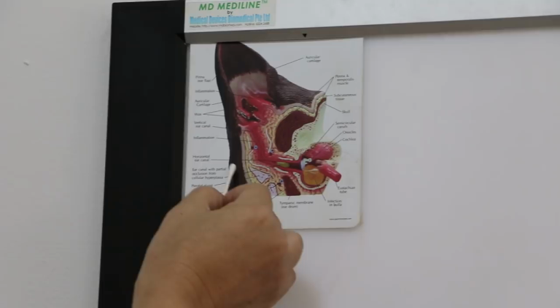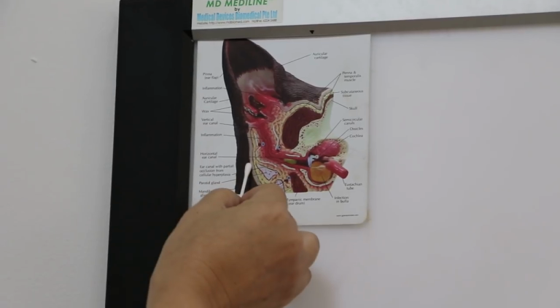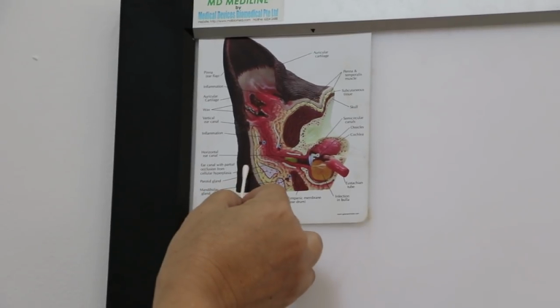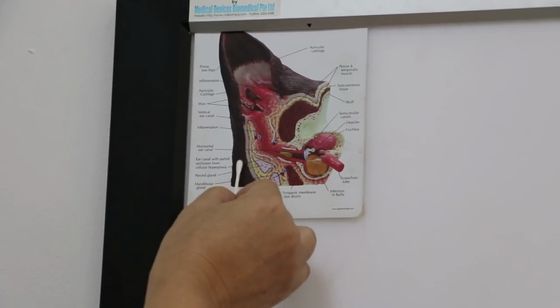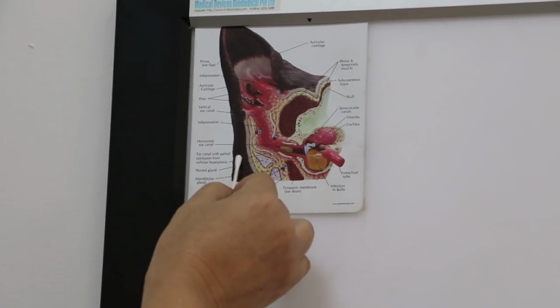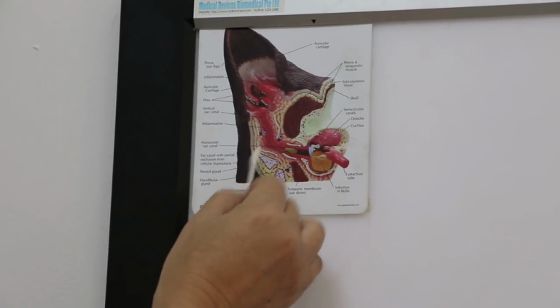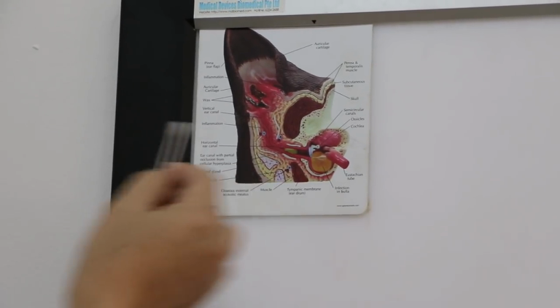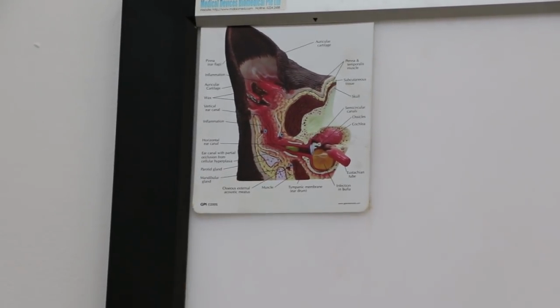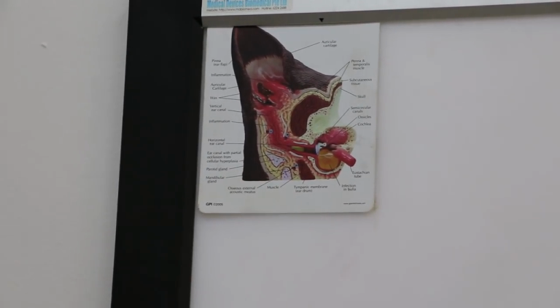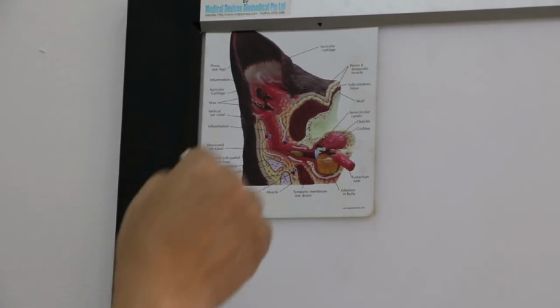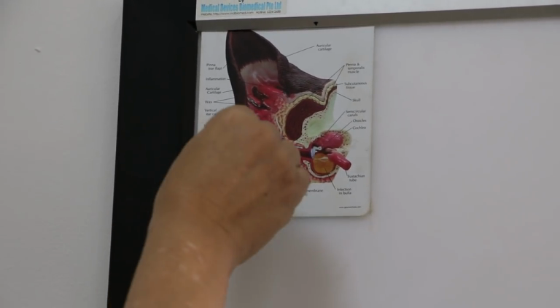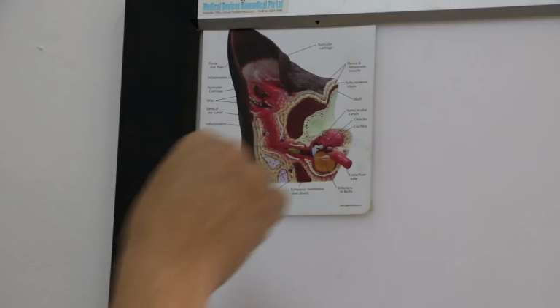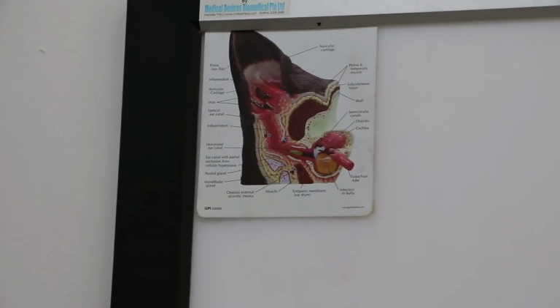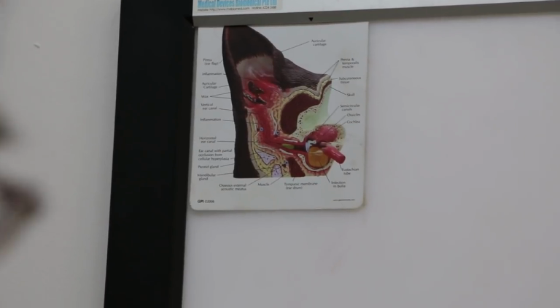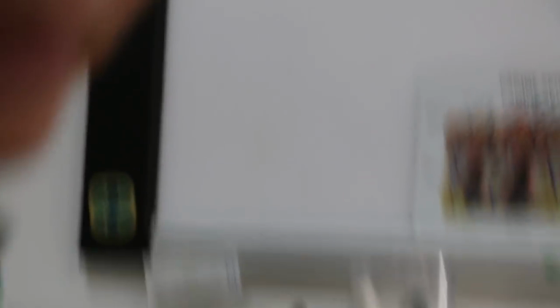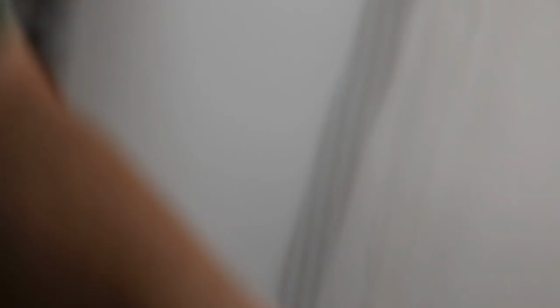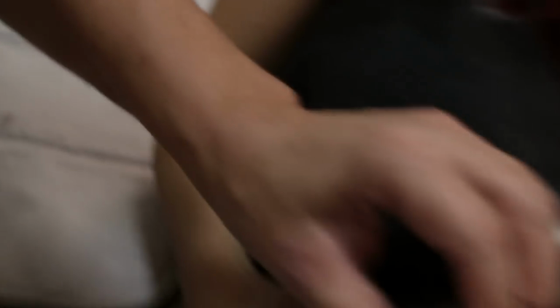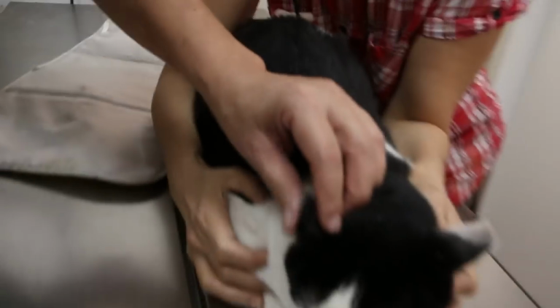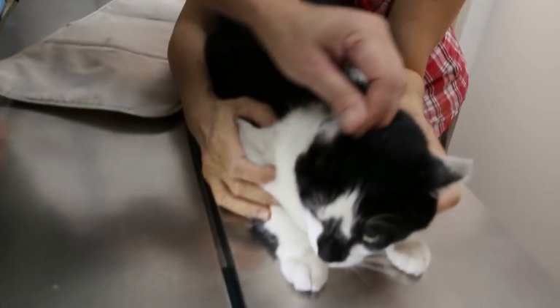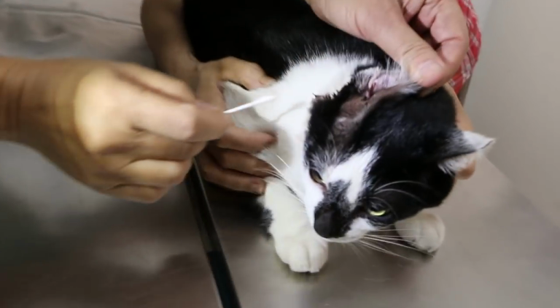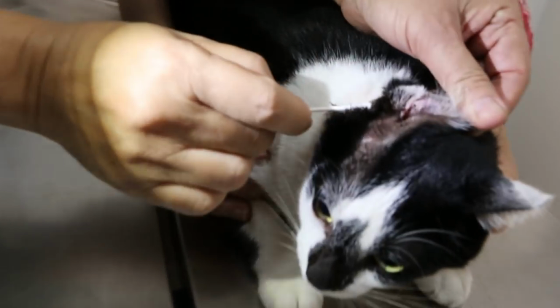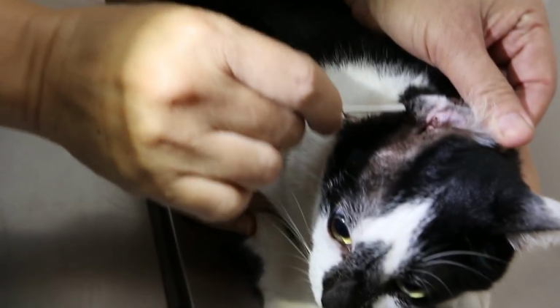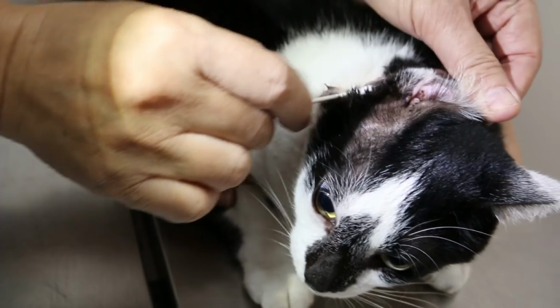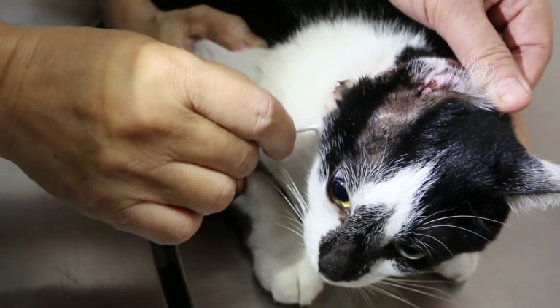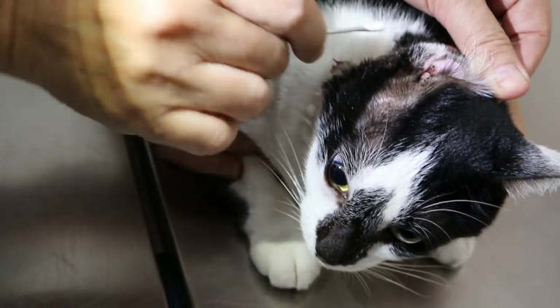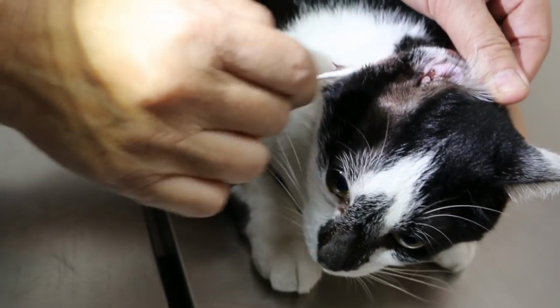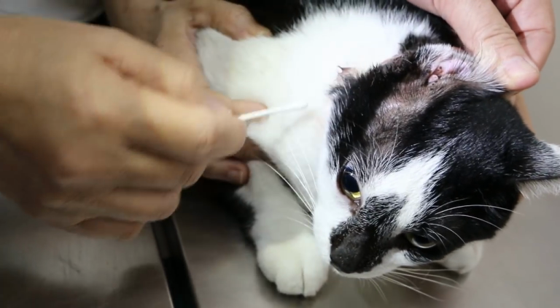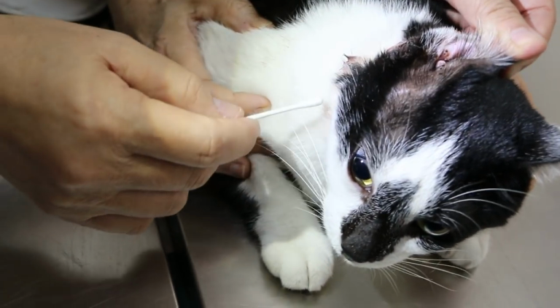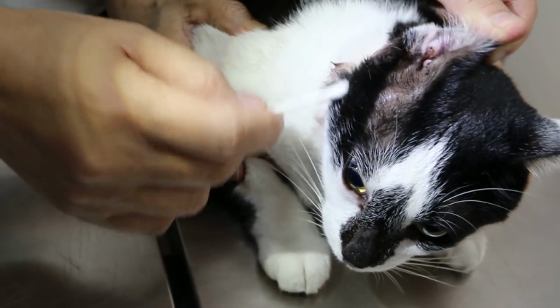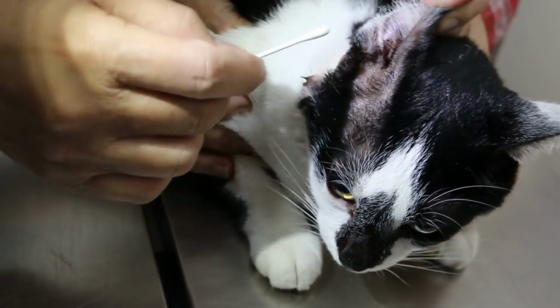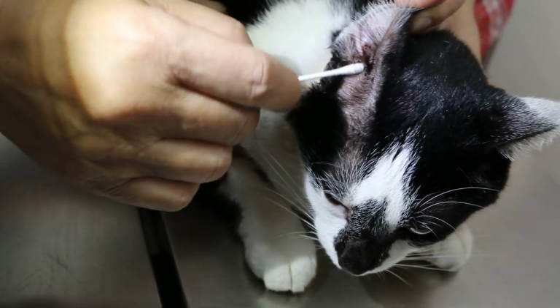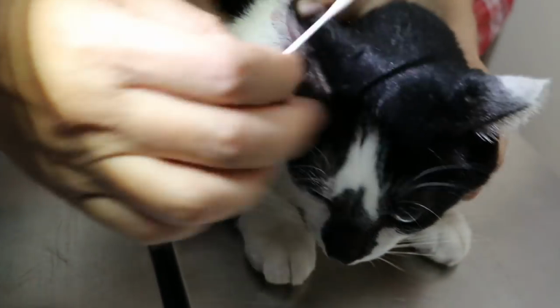And last time it didn't really fully heal. So the treatment is we lance it. Our treatment is to lance it — make a big hole, lance it and drain out the pus. At the same time, clean up the ears.